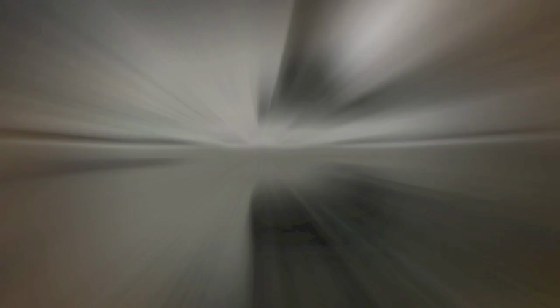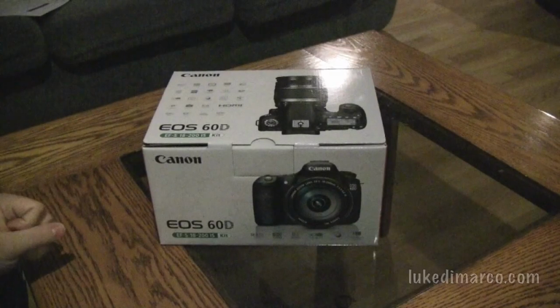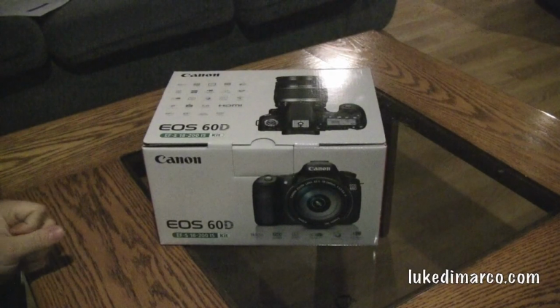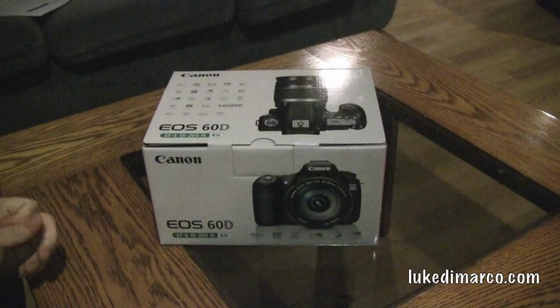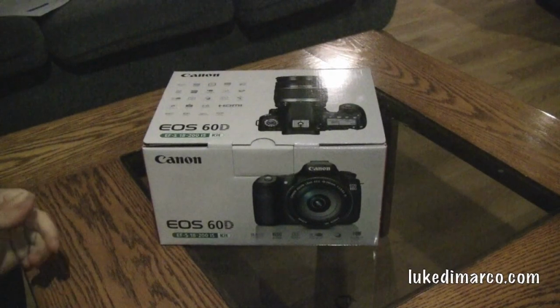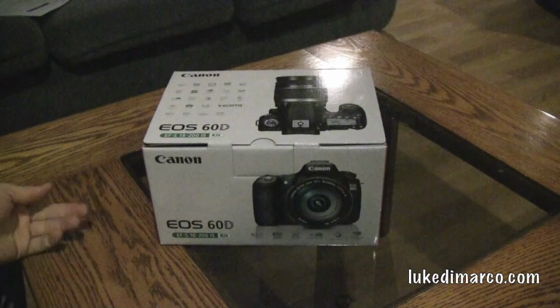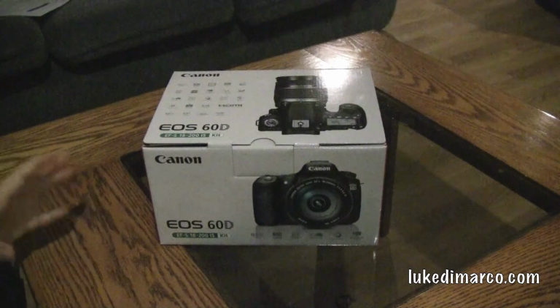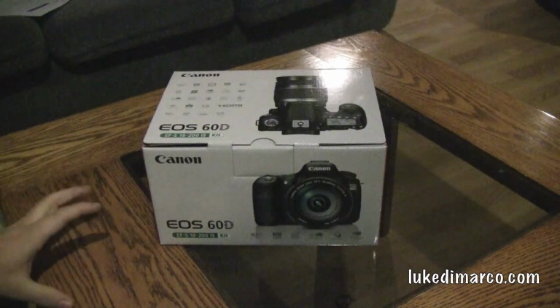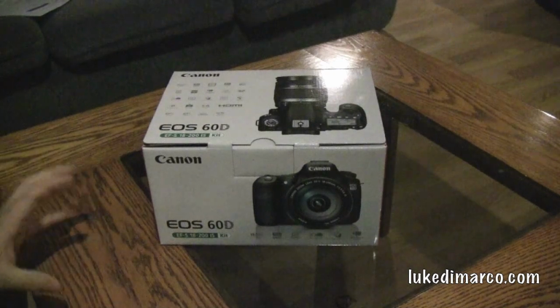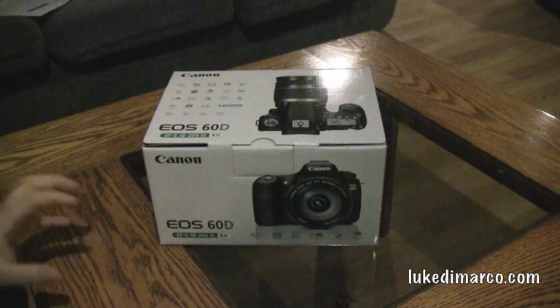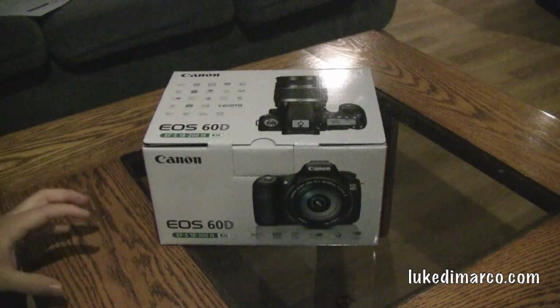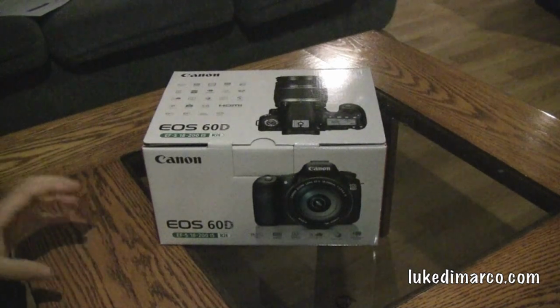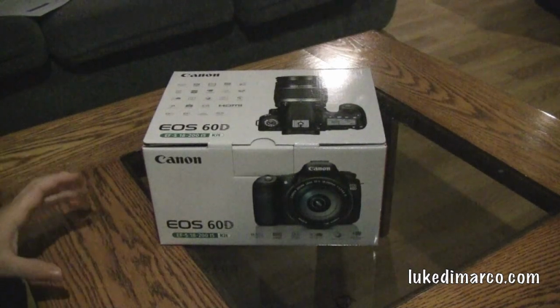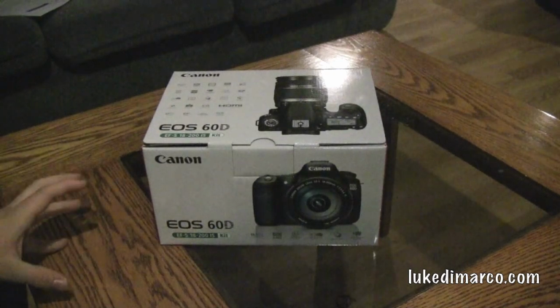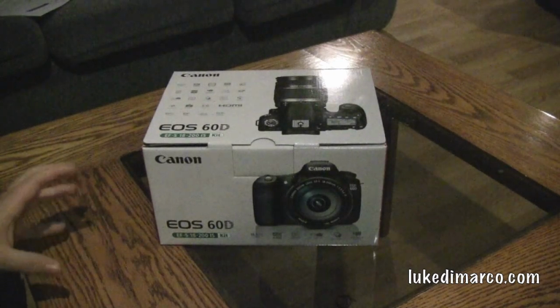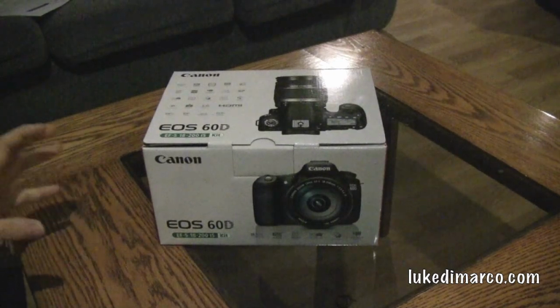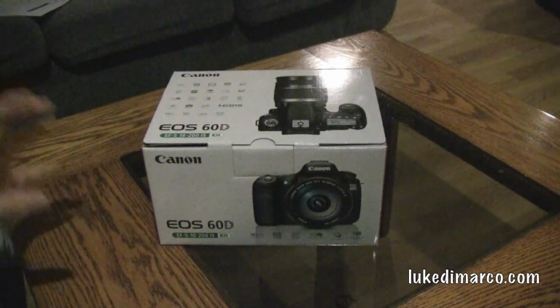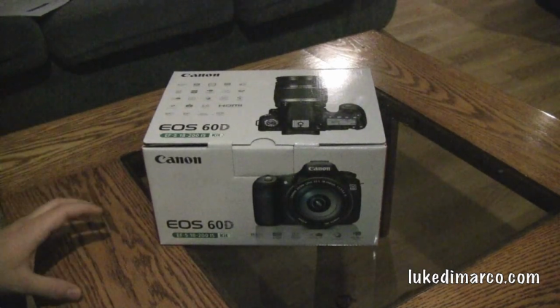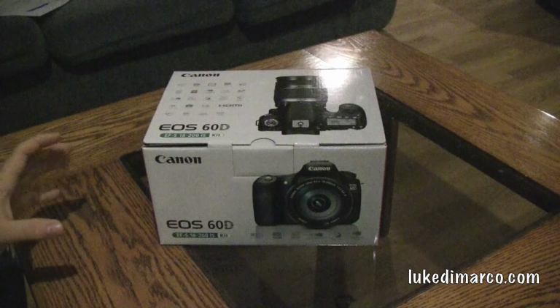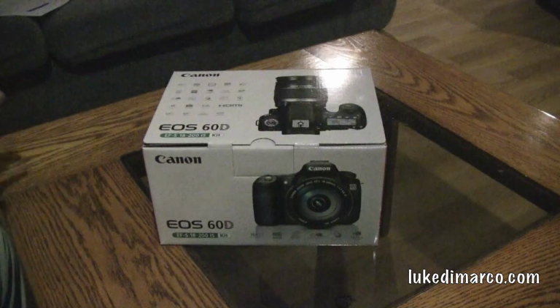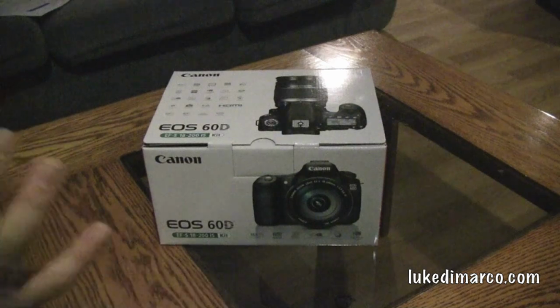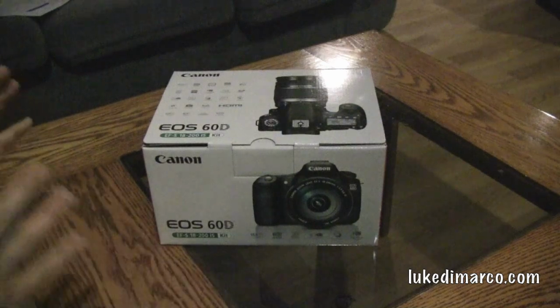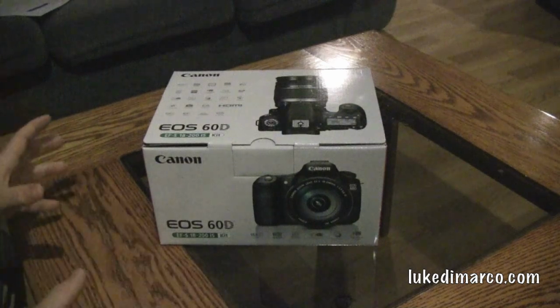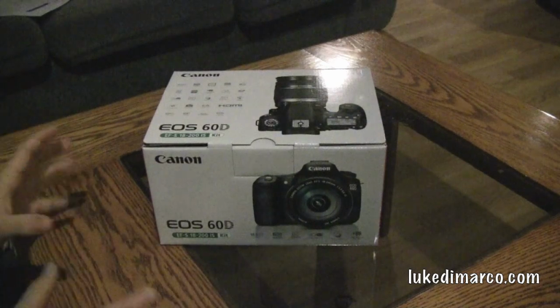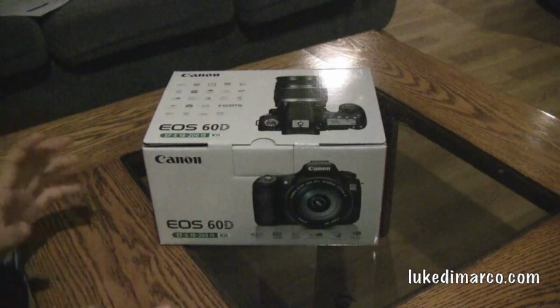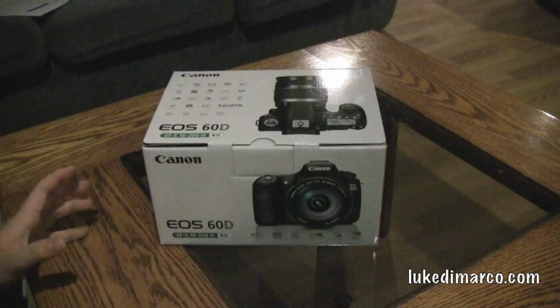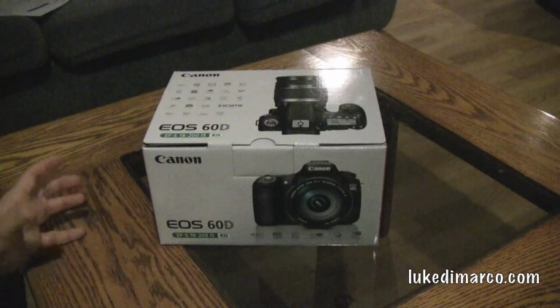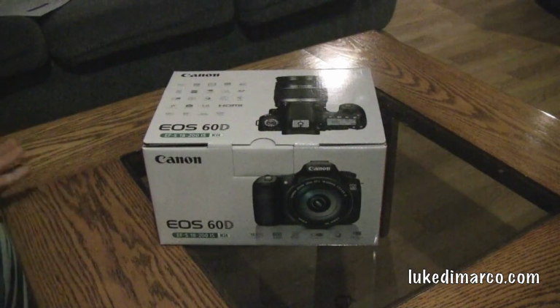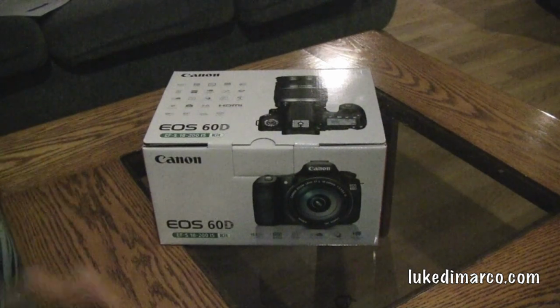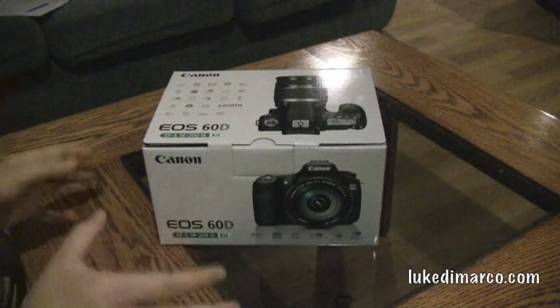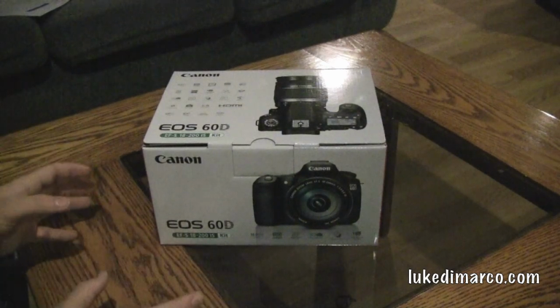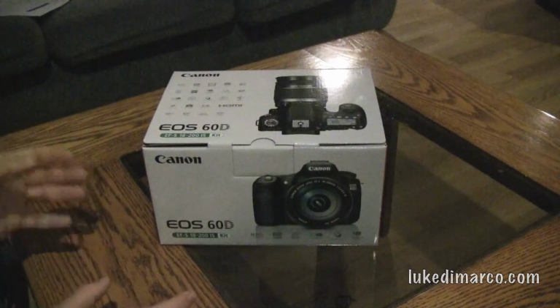Canon 60D Digital SLR. If you remember, I just unboxed the Nikon D3100, which I was fortunate enough to receive for Christmas. What I did was I returned or exchanged the Nikon D3100 and upgraded to the Canon EOS 60D.